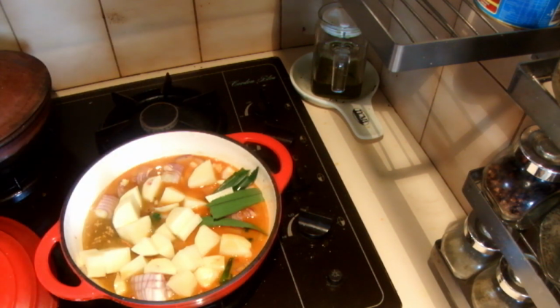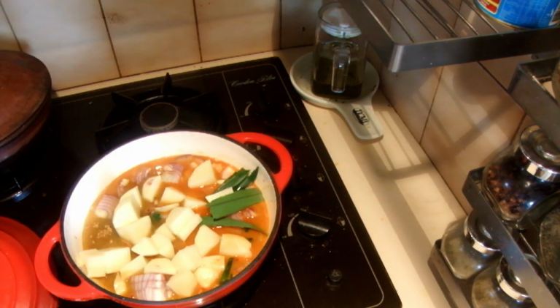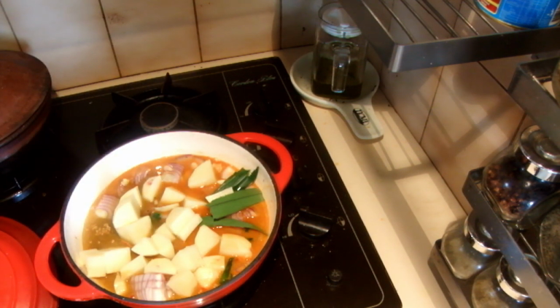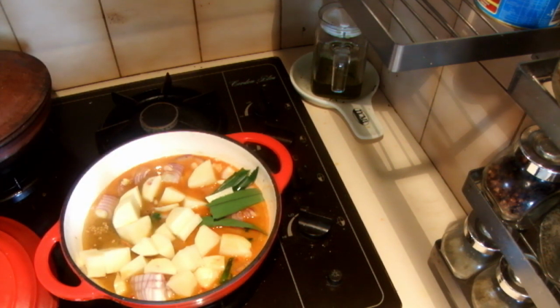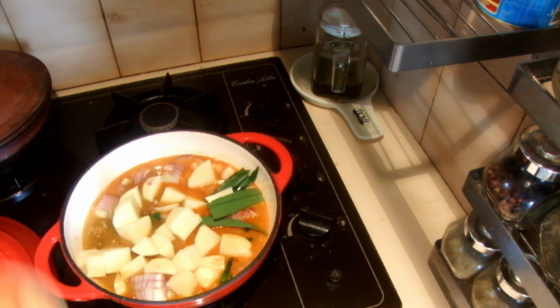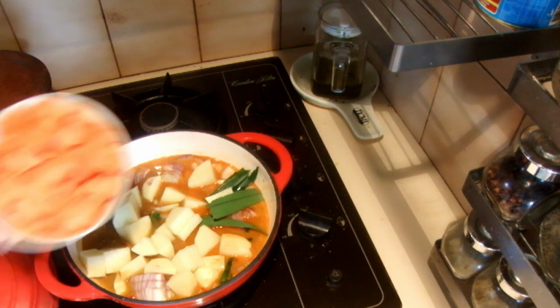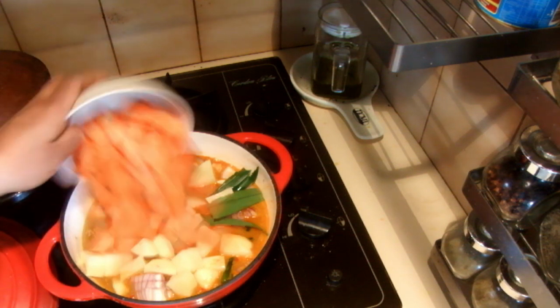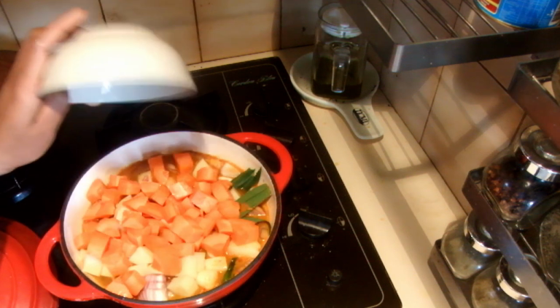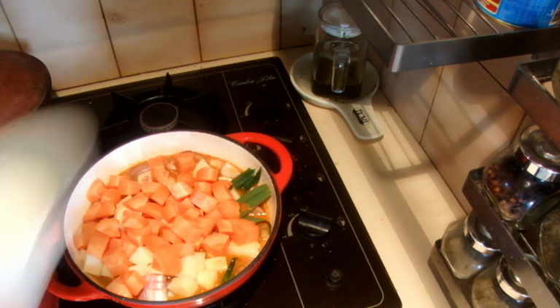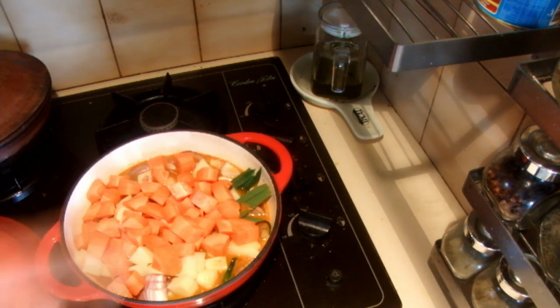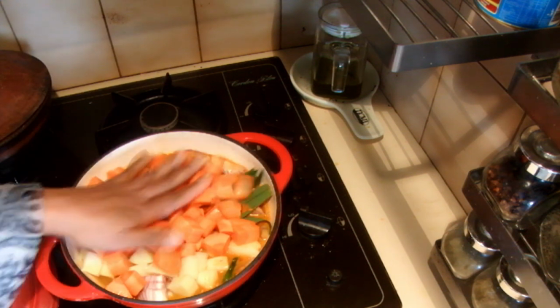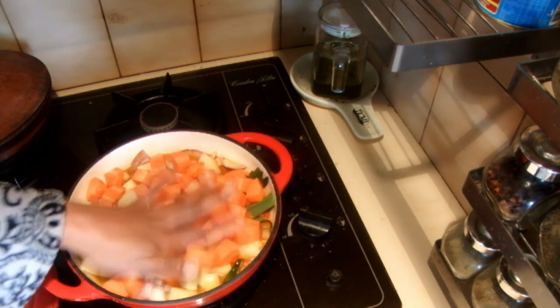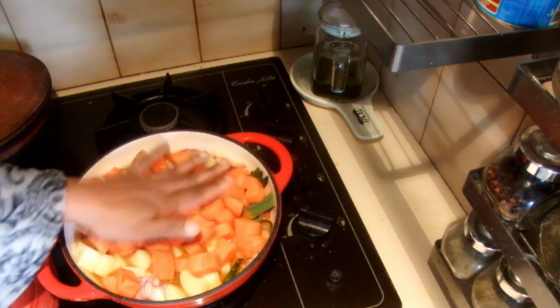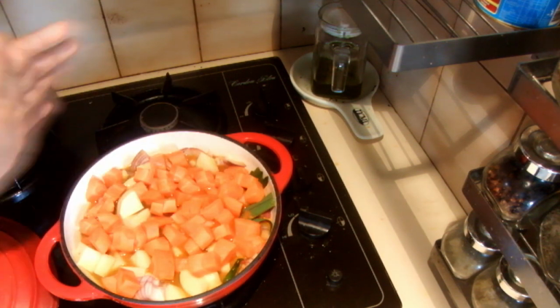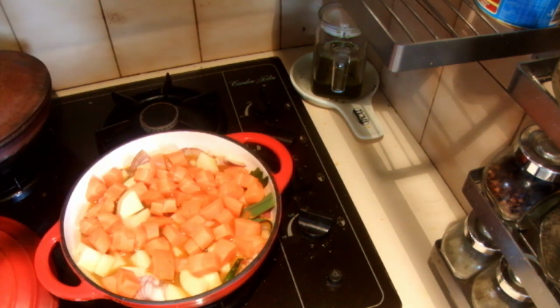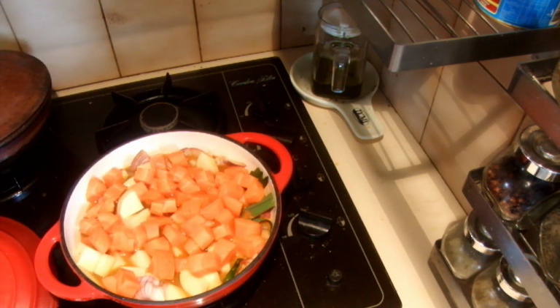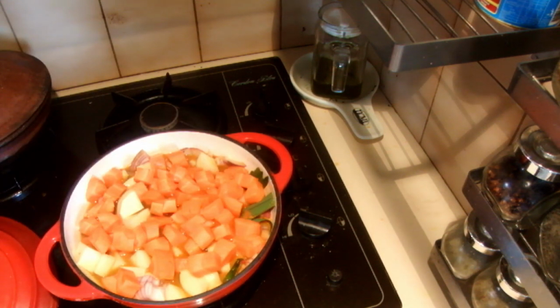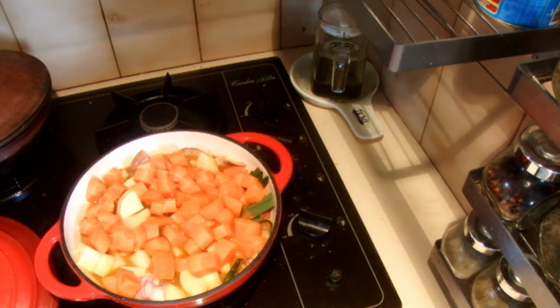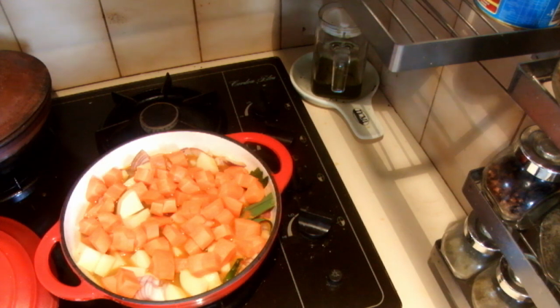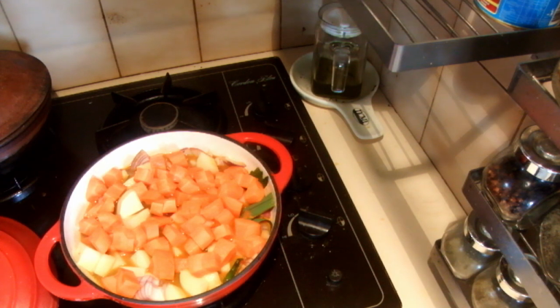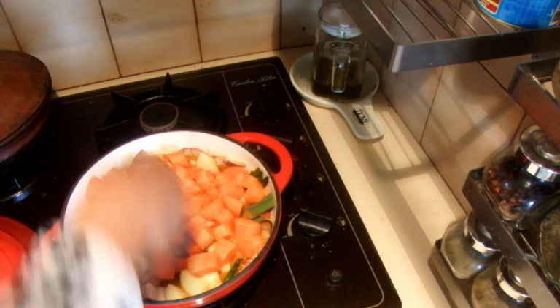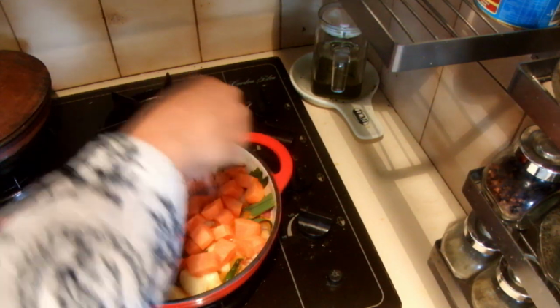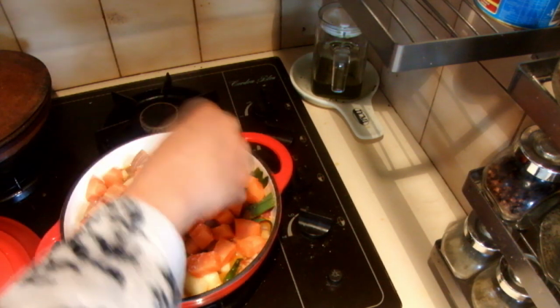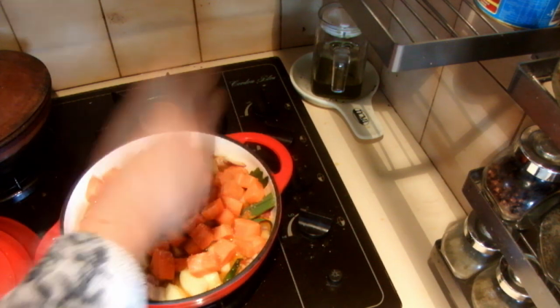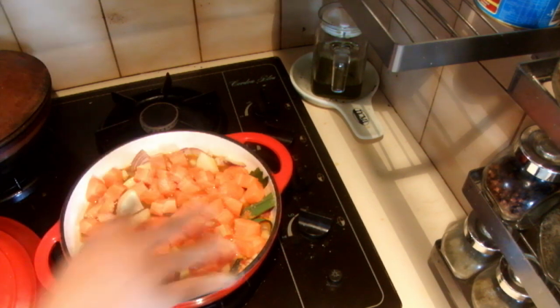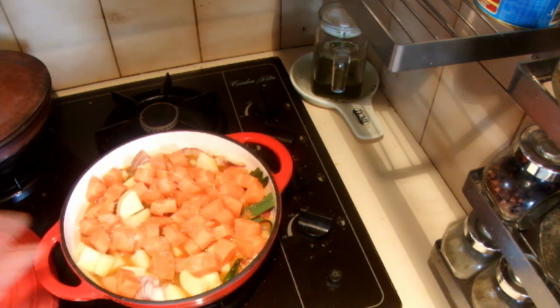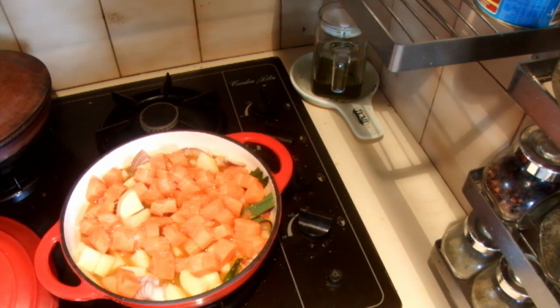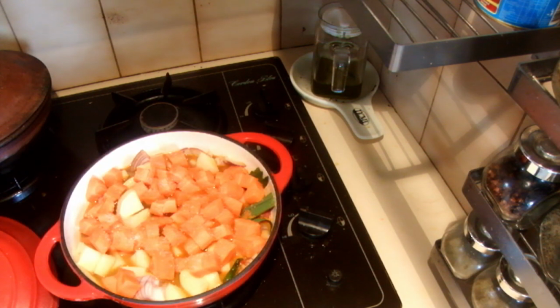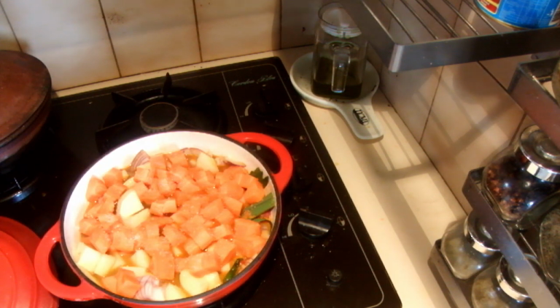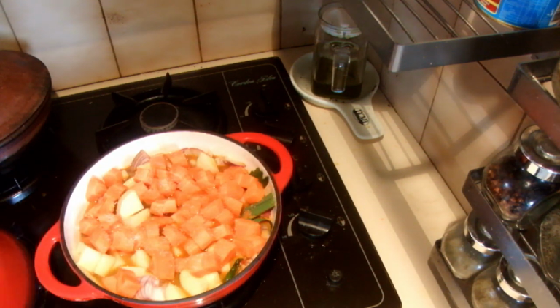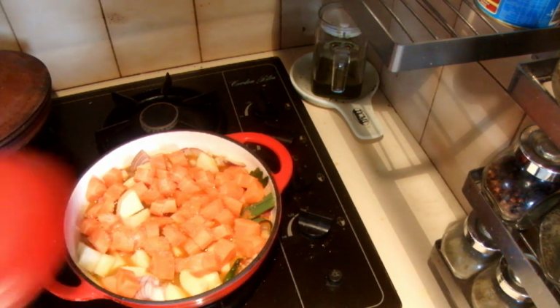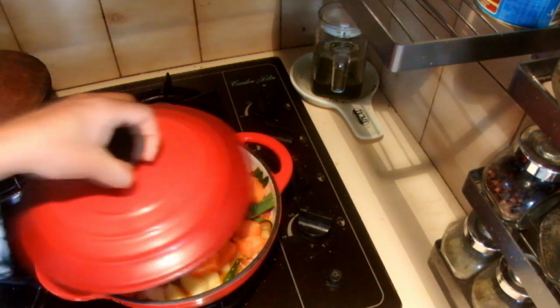If you can add more green chilies it is really nice in this recipe. I am going to add salt too at this stage and cook this on low heat for about 15 minutes.